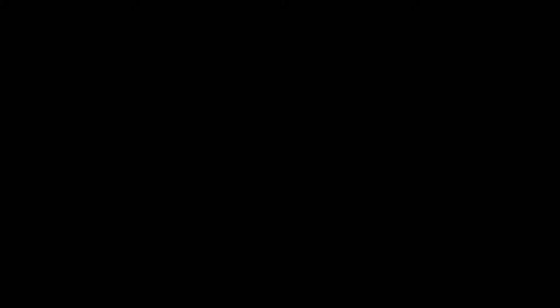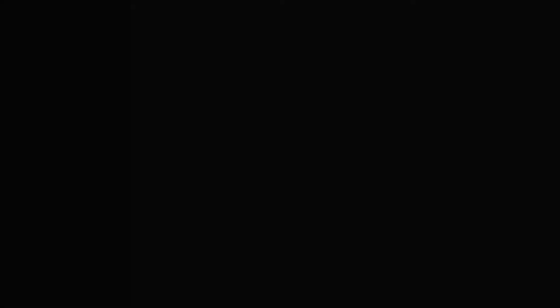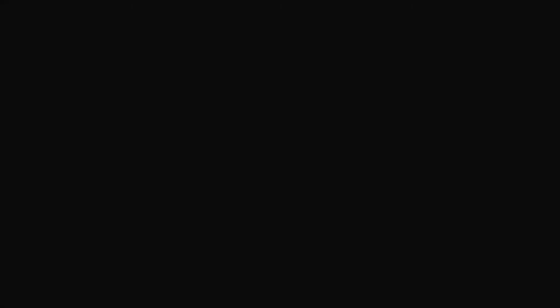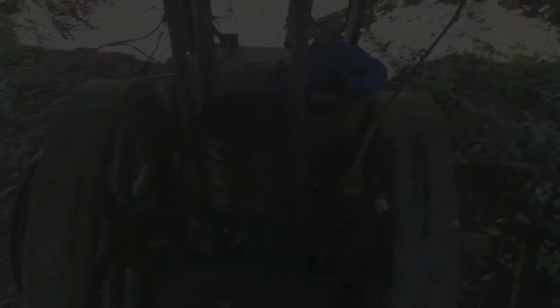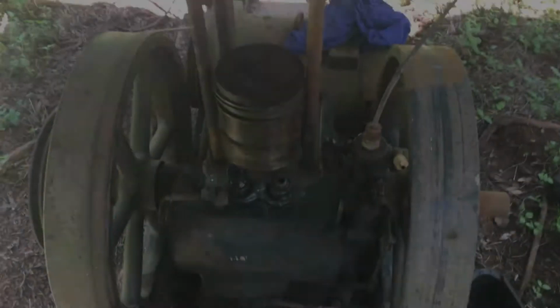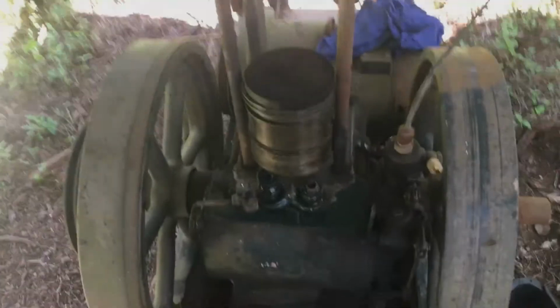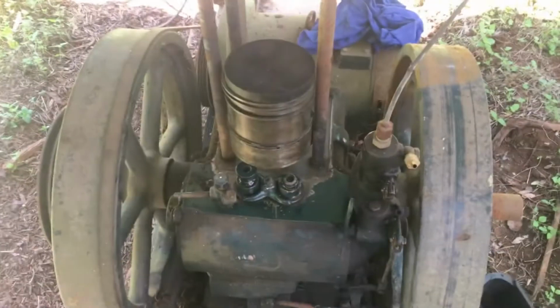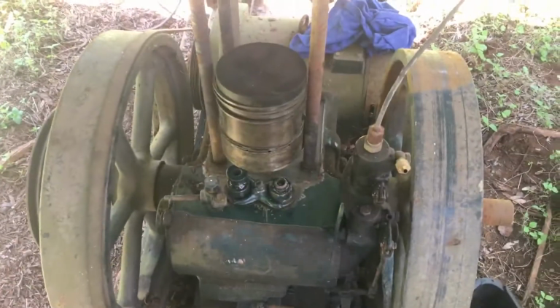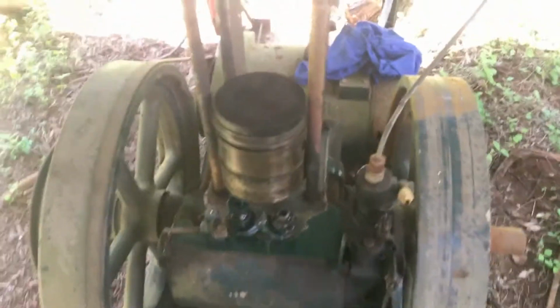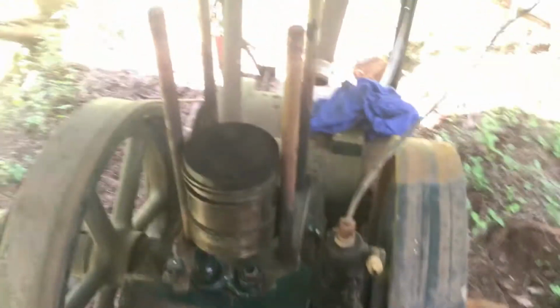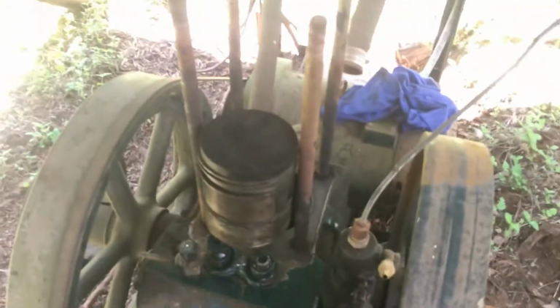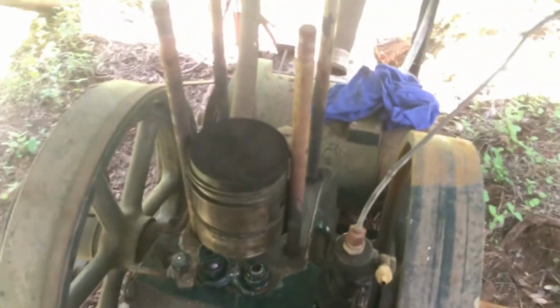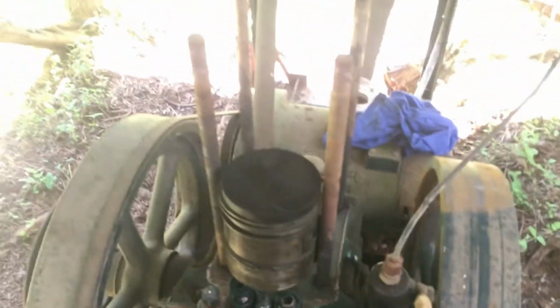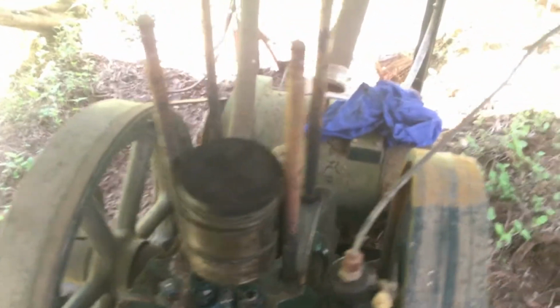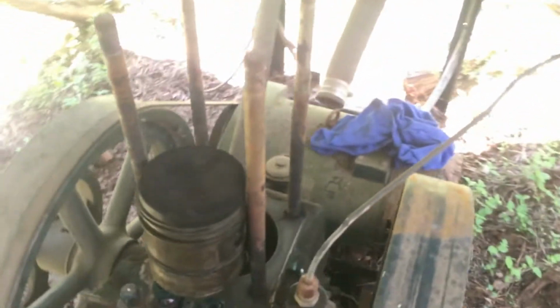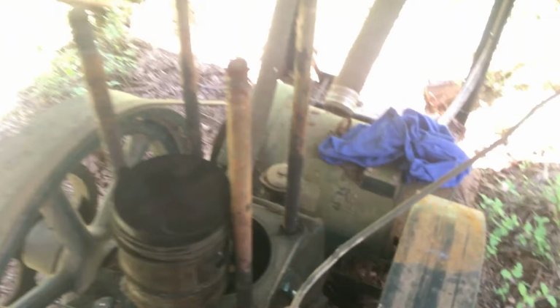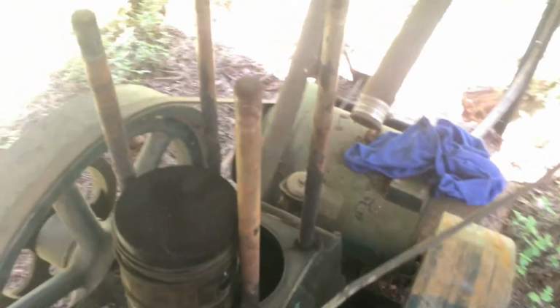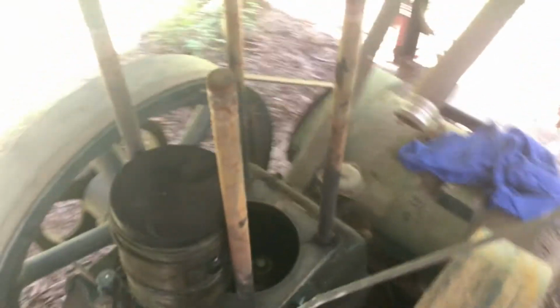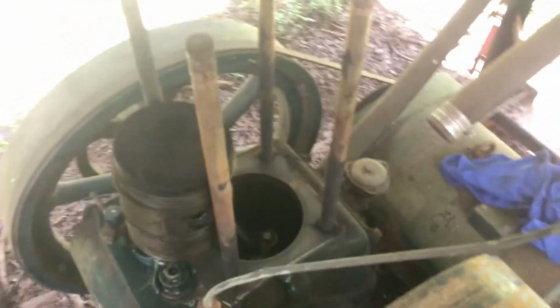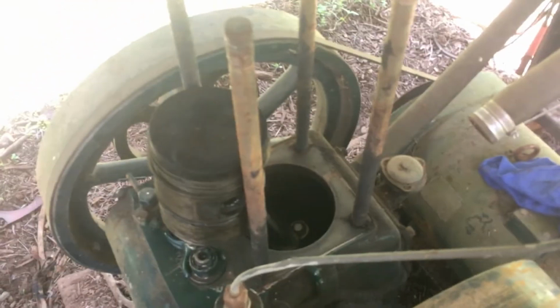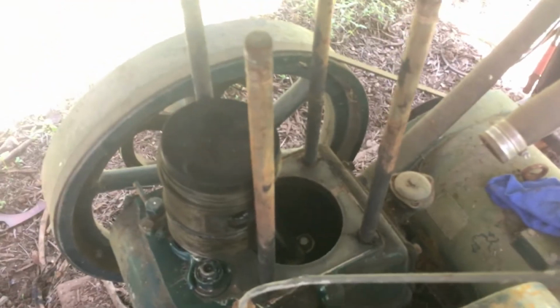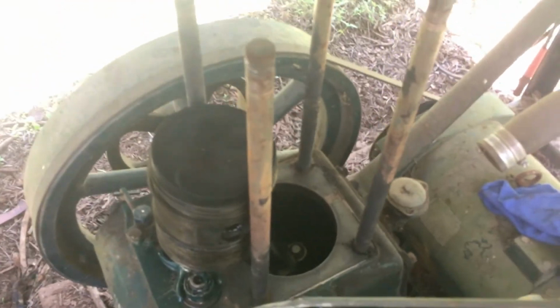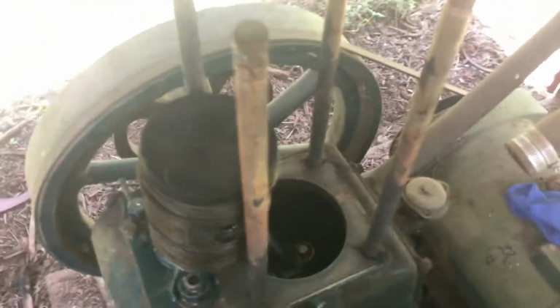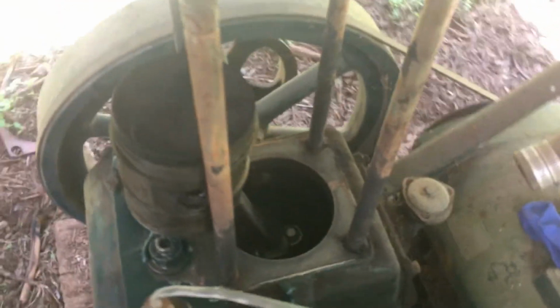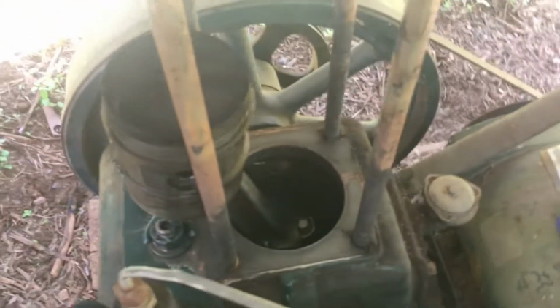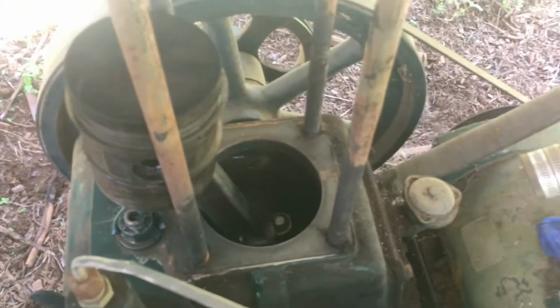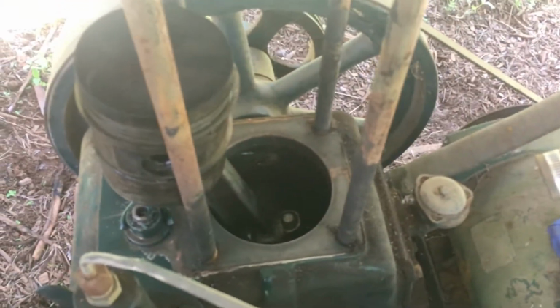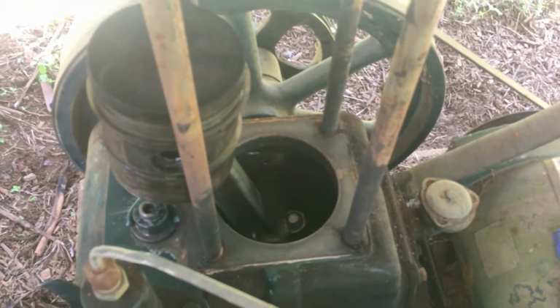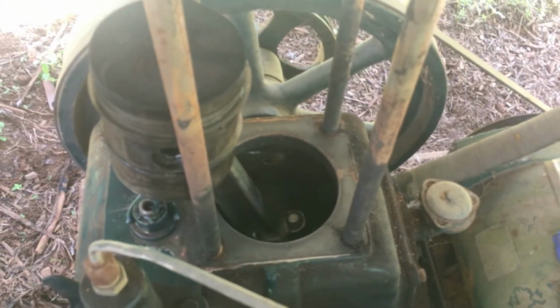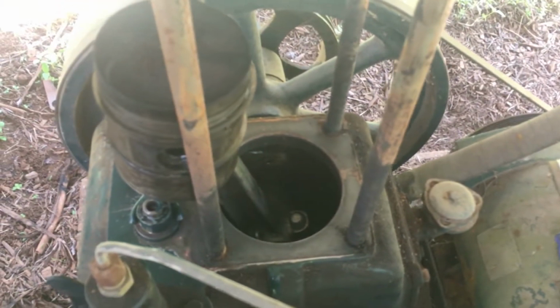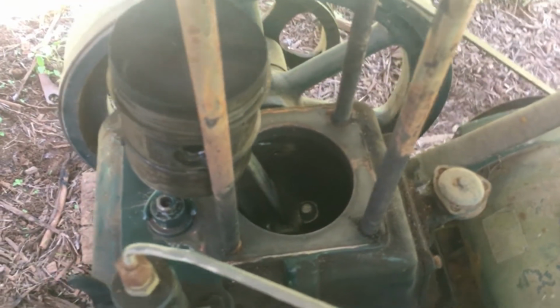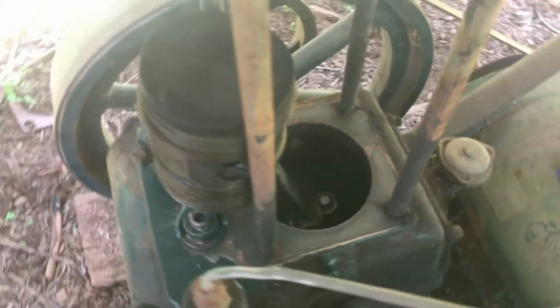Here's the Lister 6-1. I'm going to put a new cylinder on it, new studs, and we're going to clean up the base where the cylinder touches the crankcase.